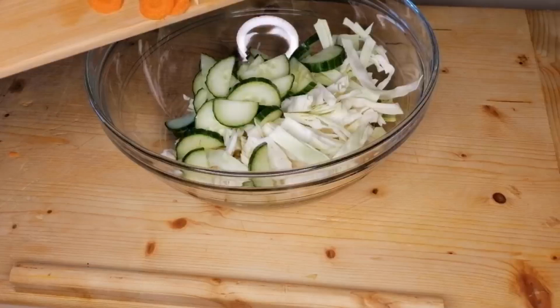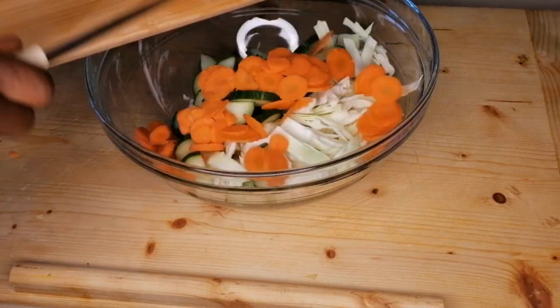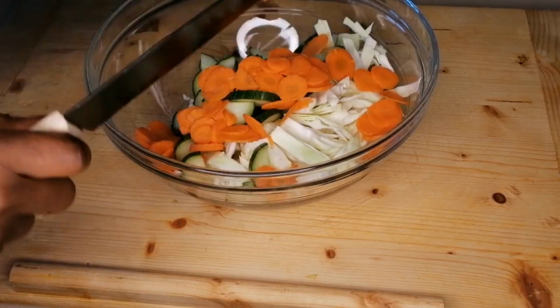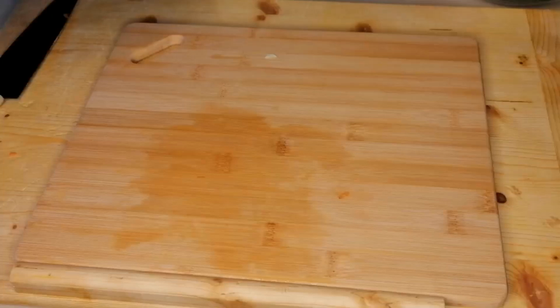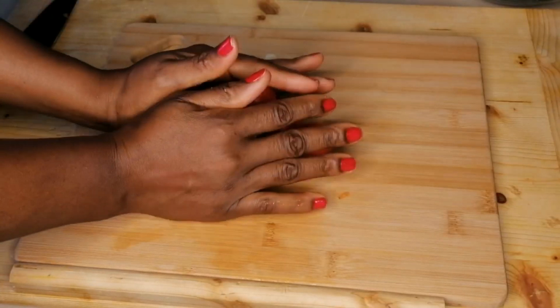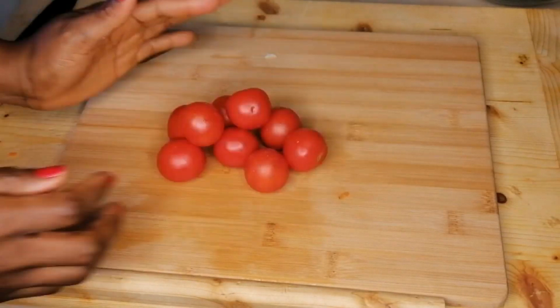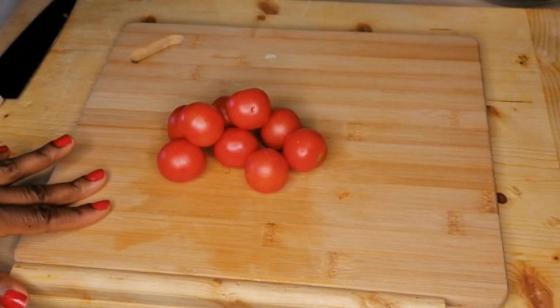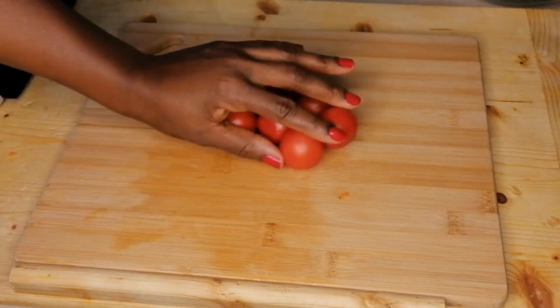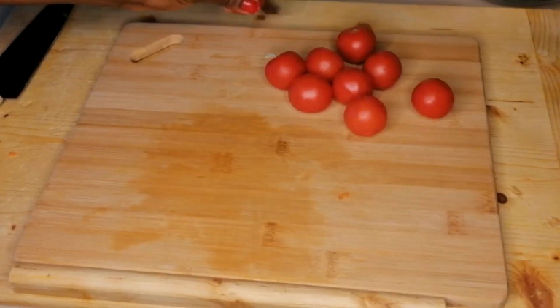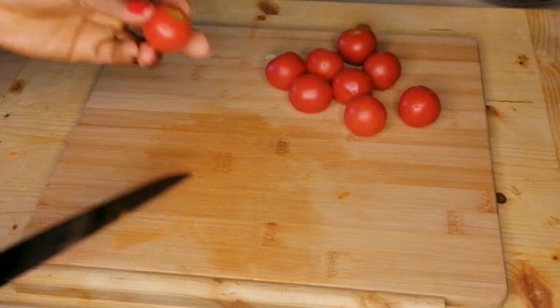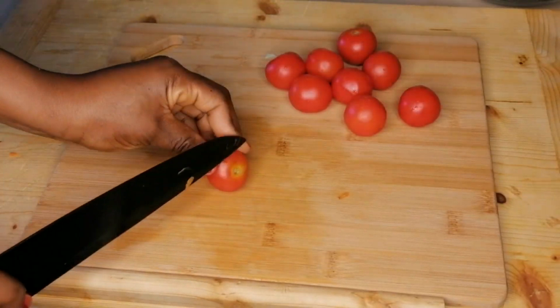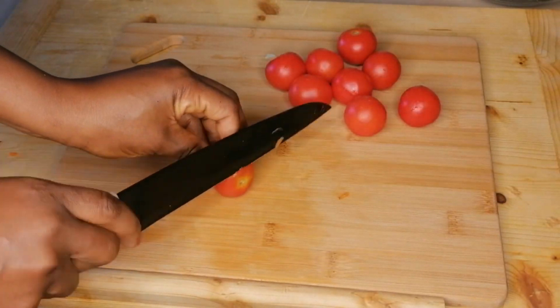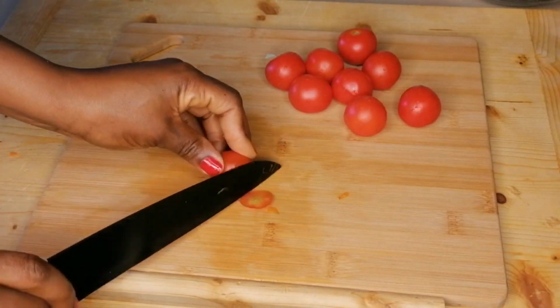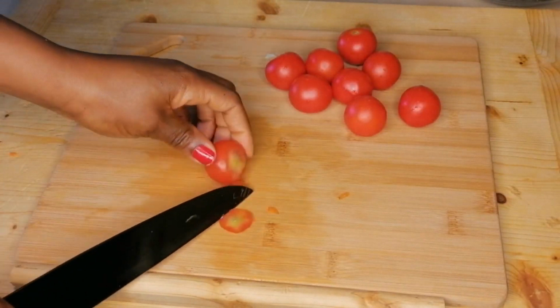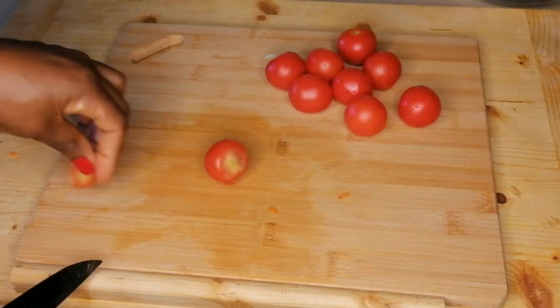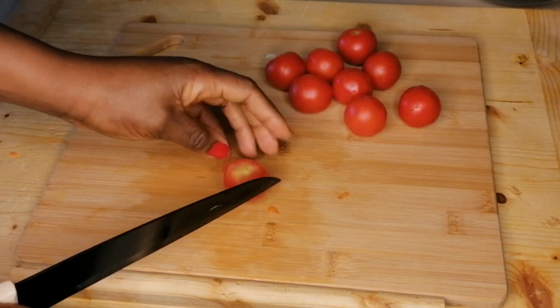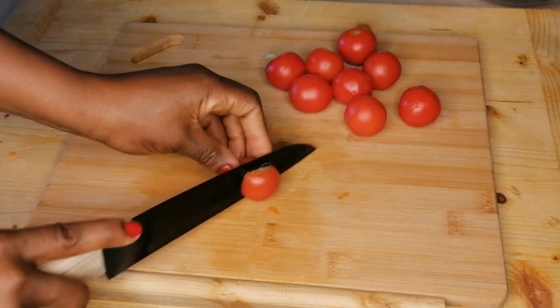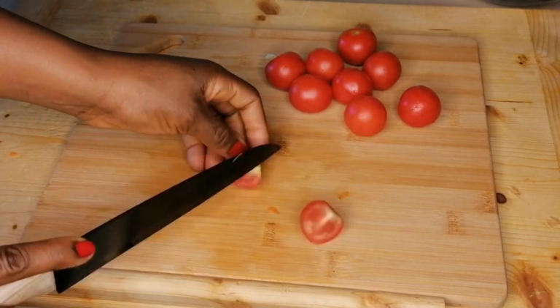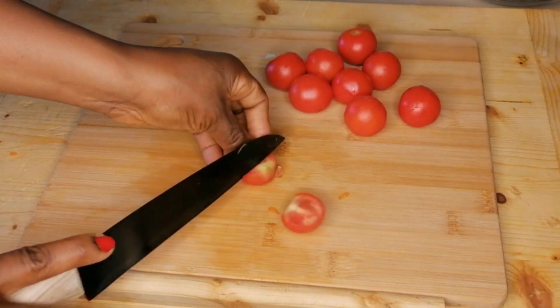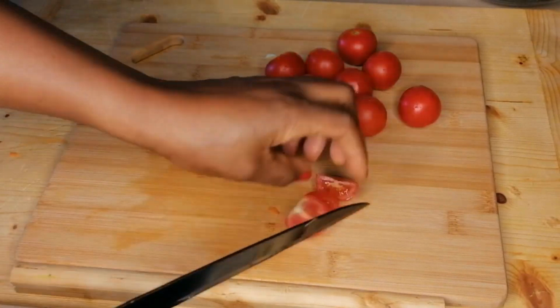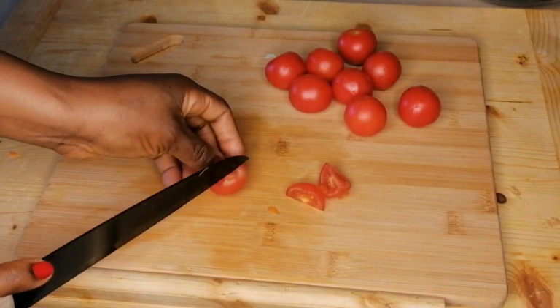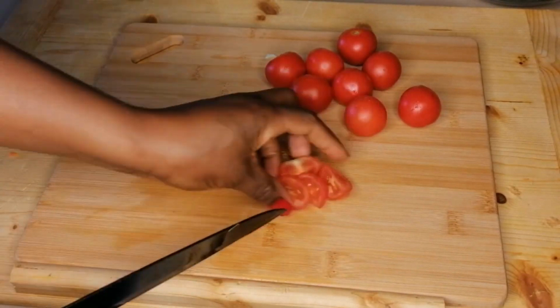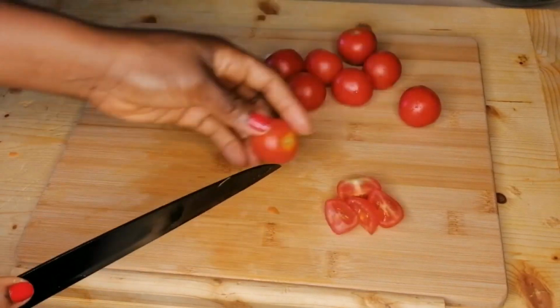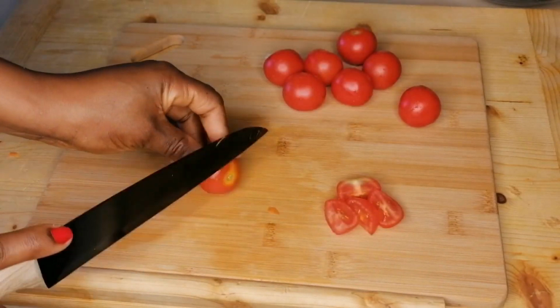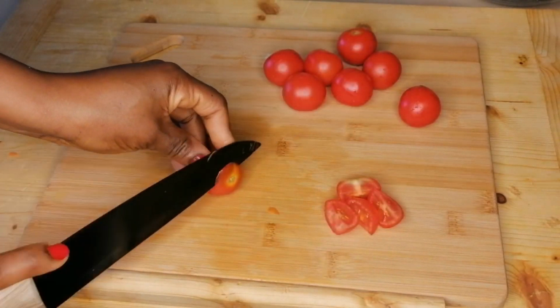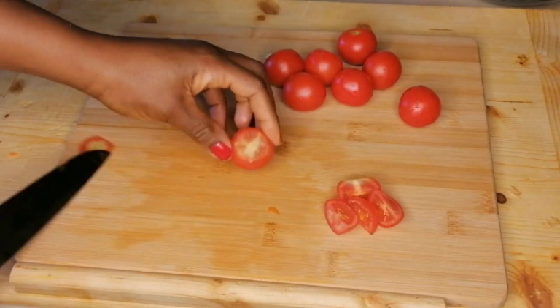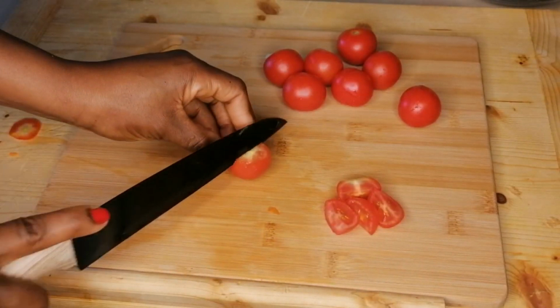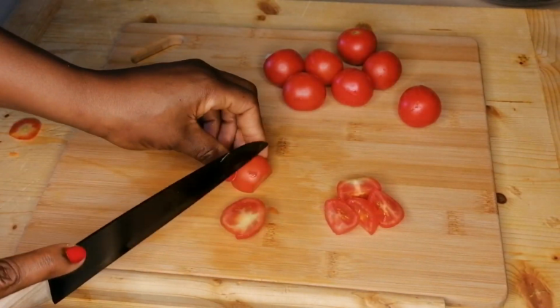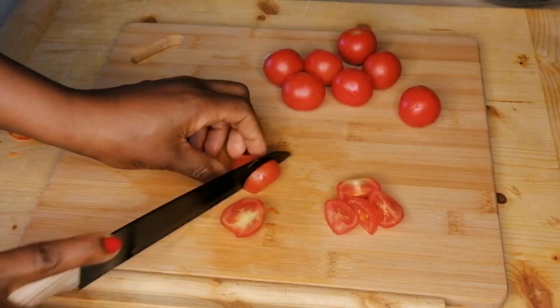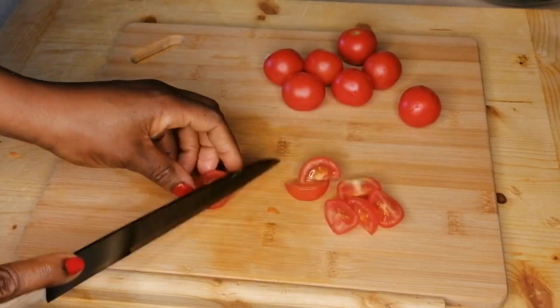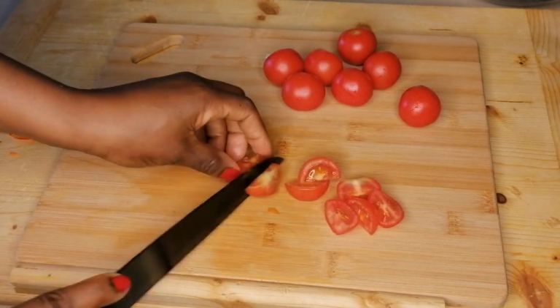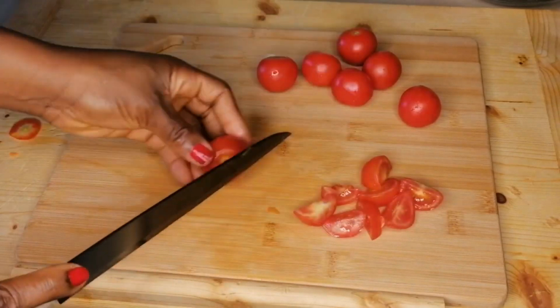Once that is done, transfer to the bowl. The next ingredient is cherry tomatoes — slice them, then transfer to the bowl.